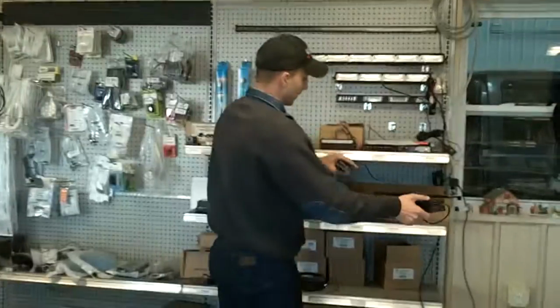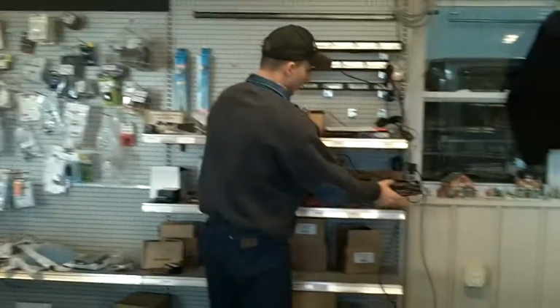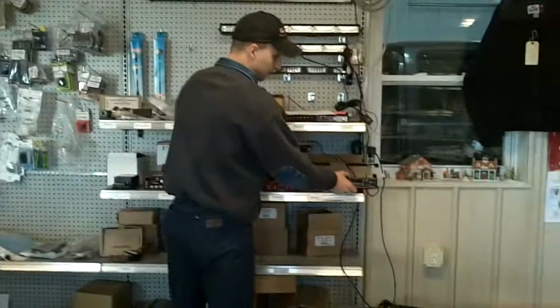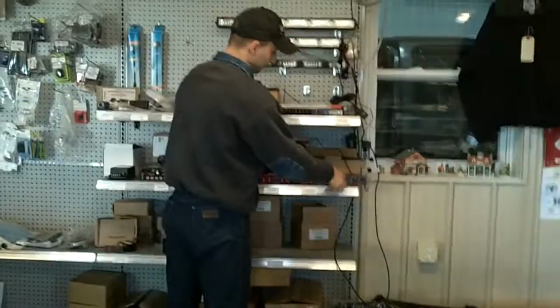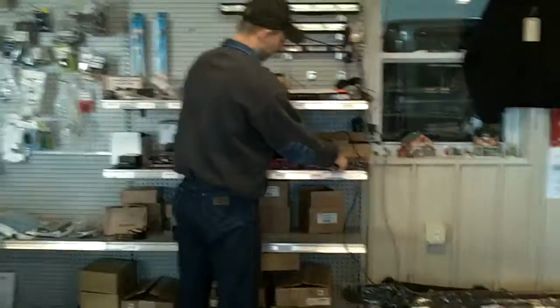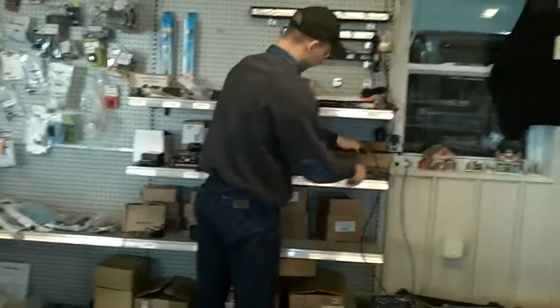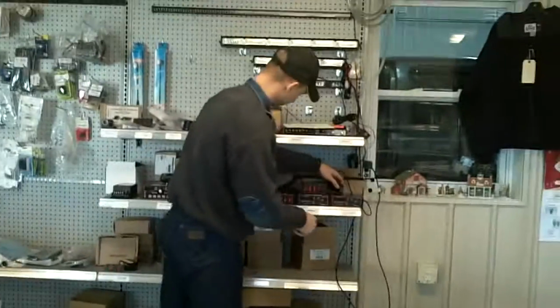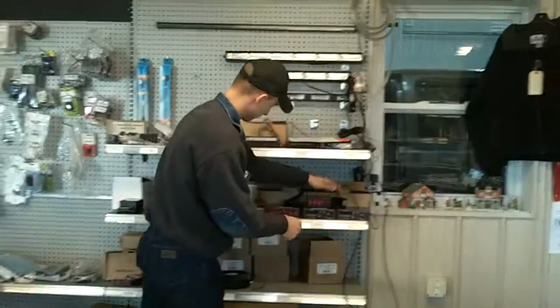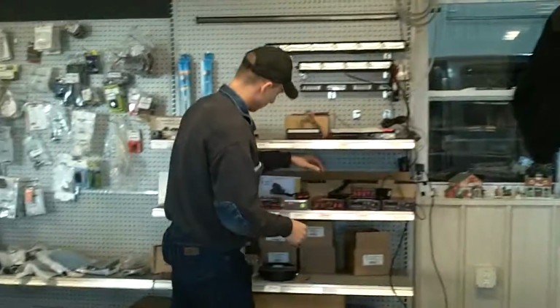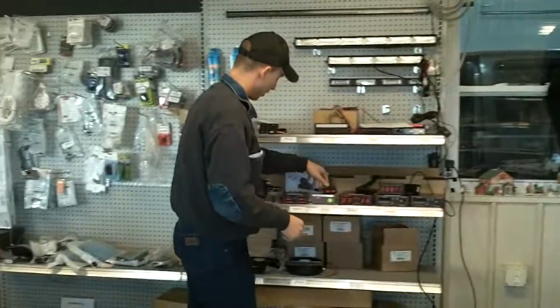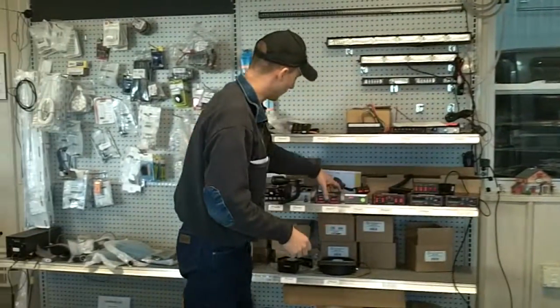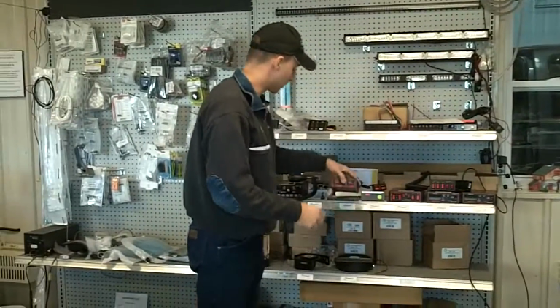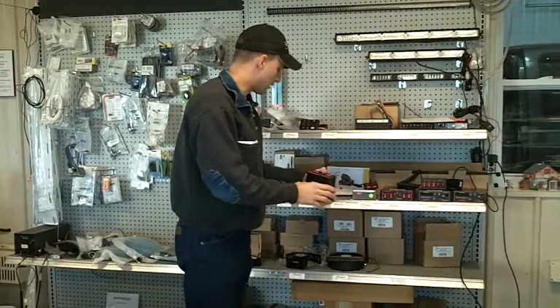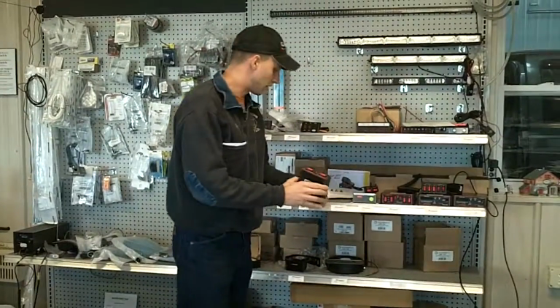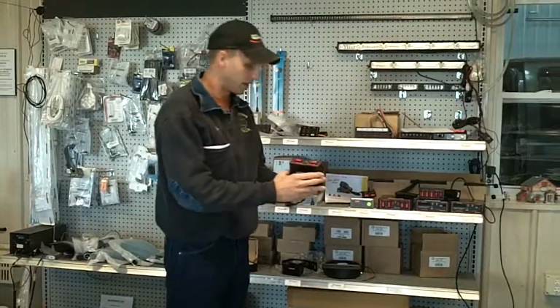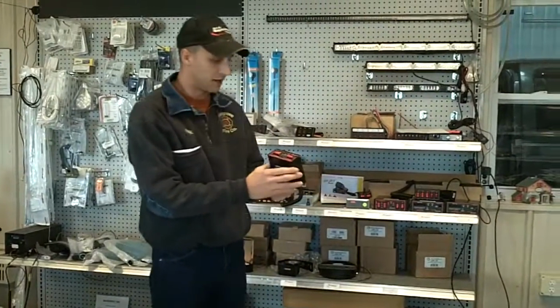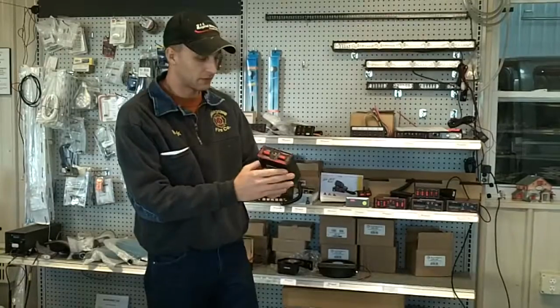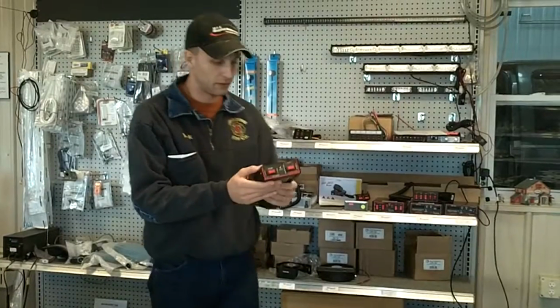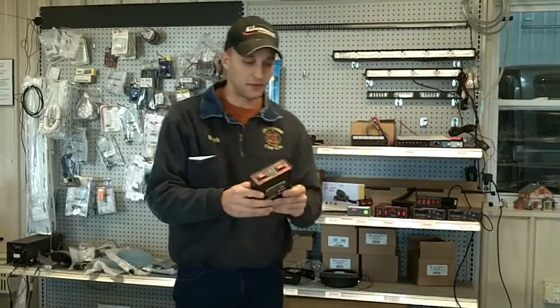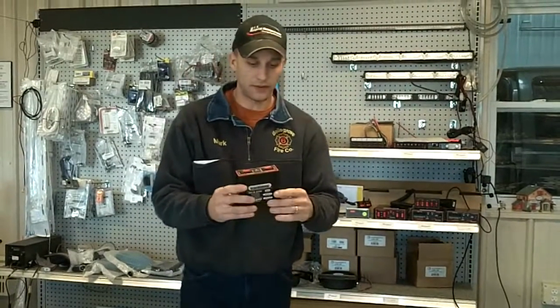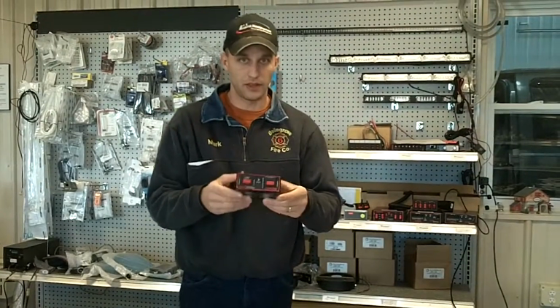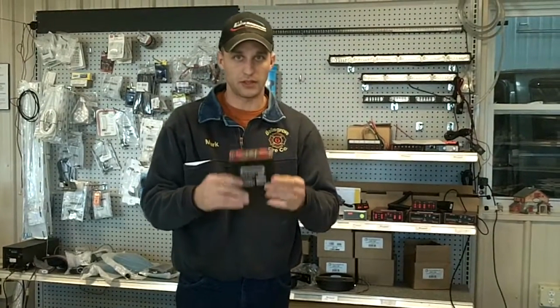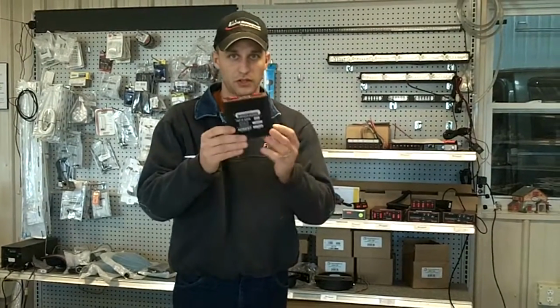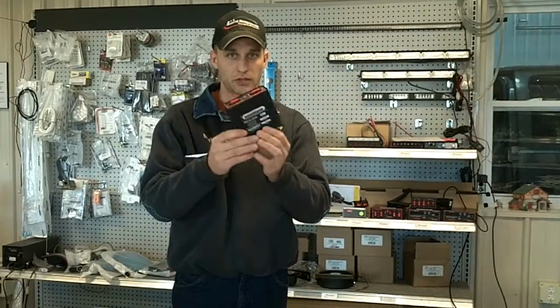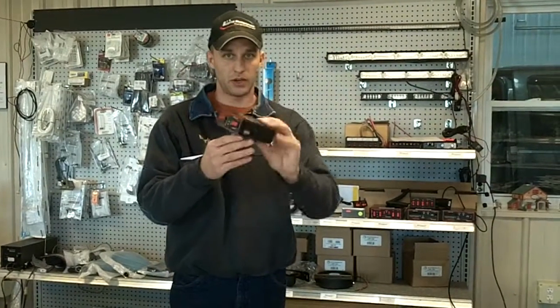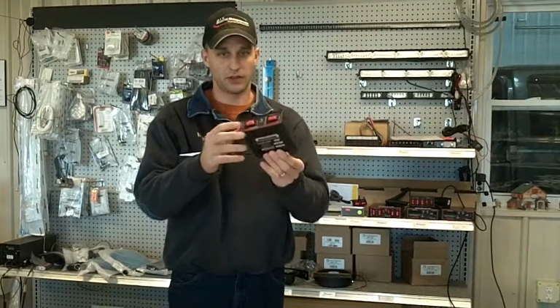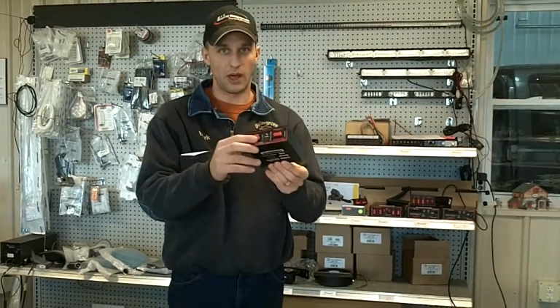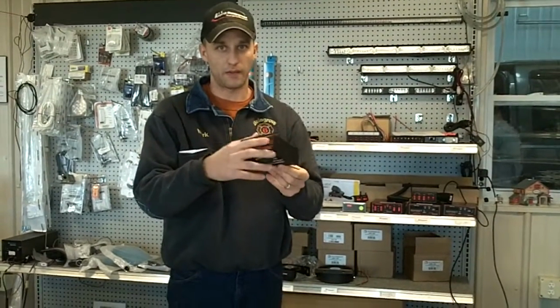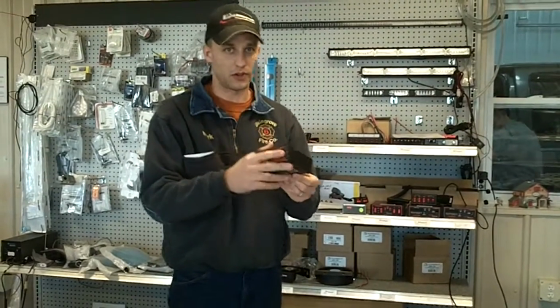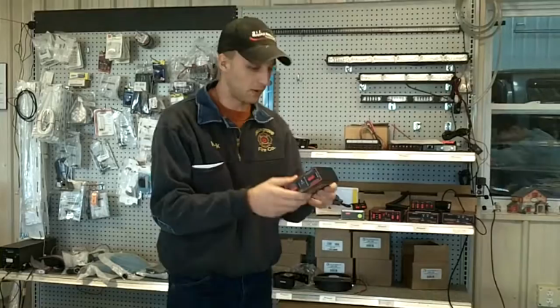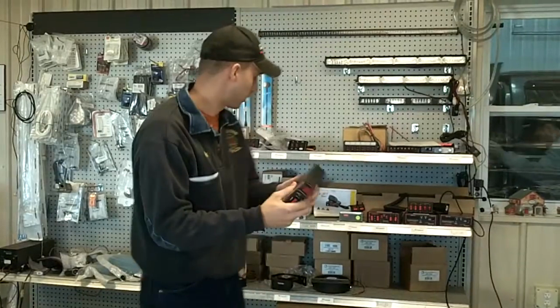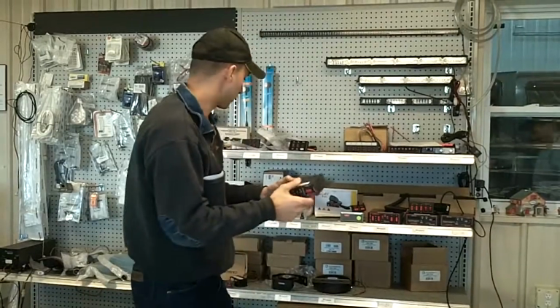That's that siren. An inexpensive siren is the SA-365. This is extremely small — it has wail, yelp, phasor, and air horn on this one.